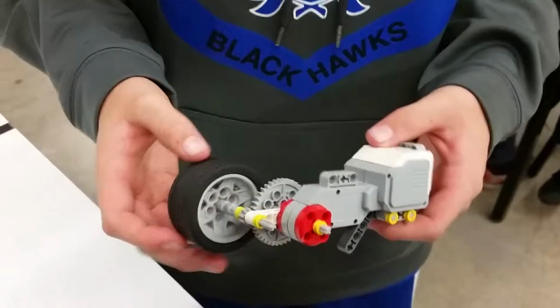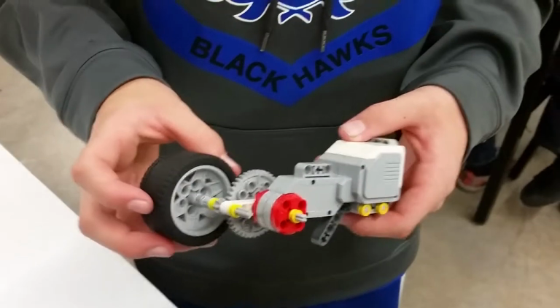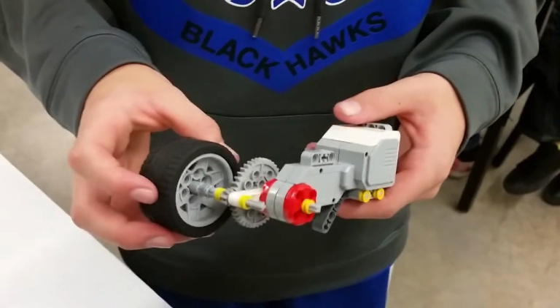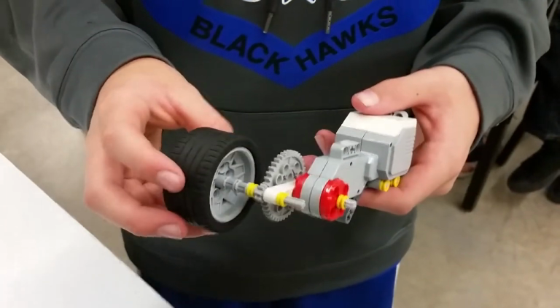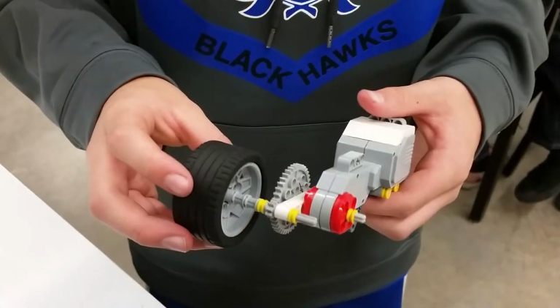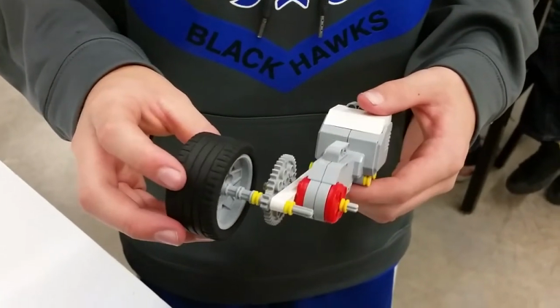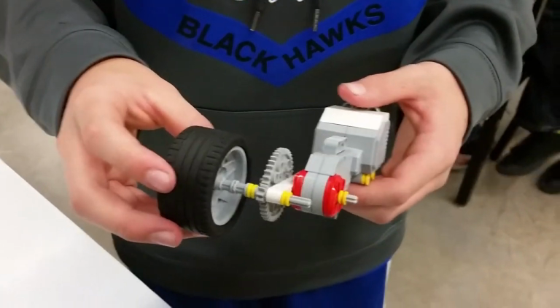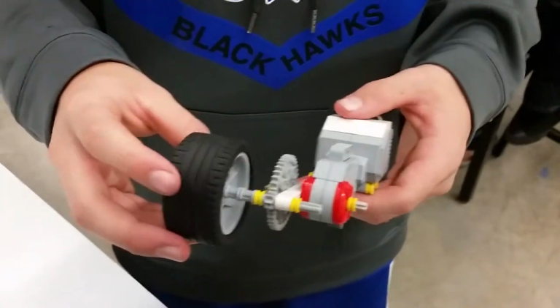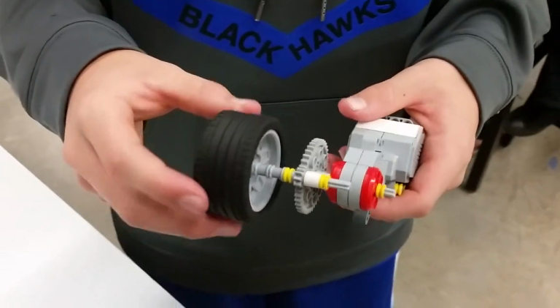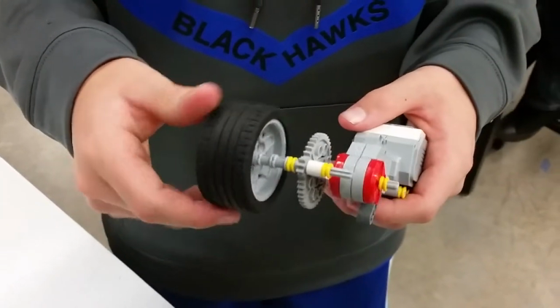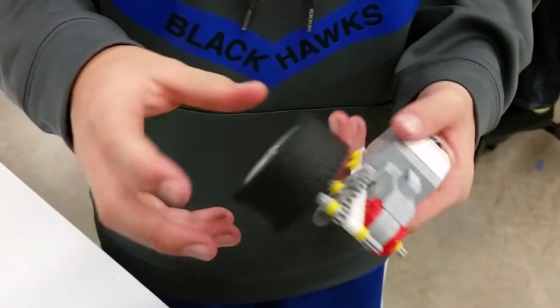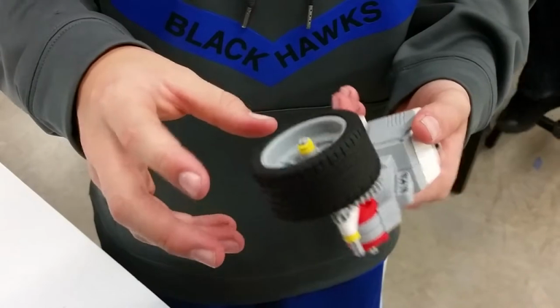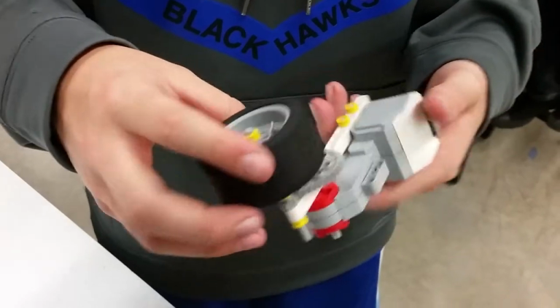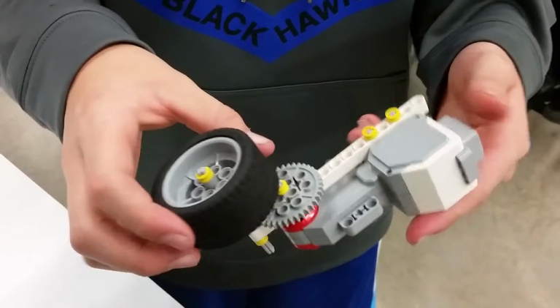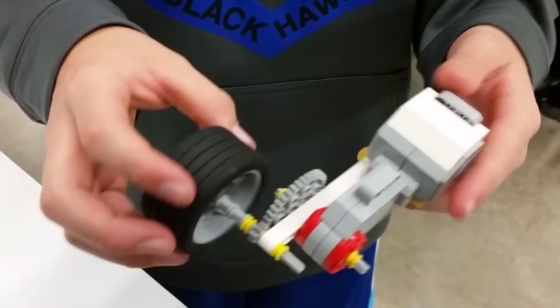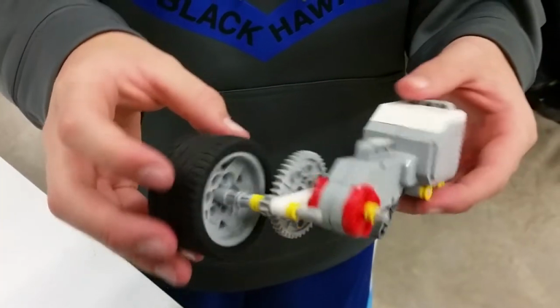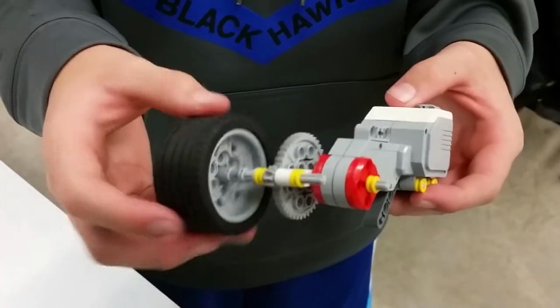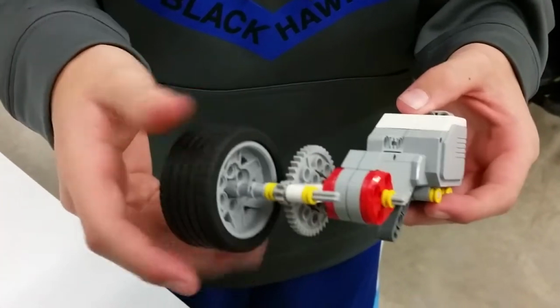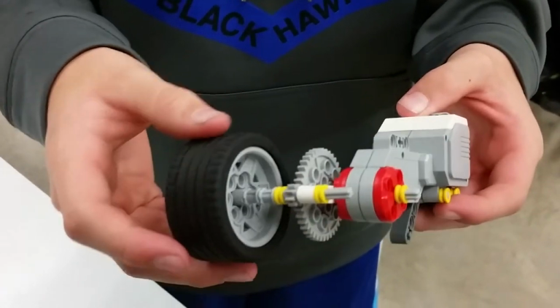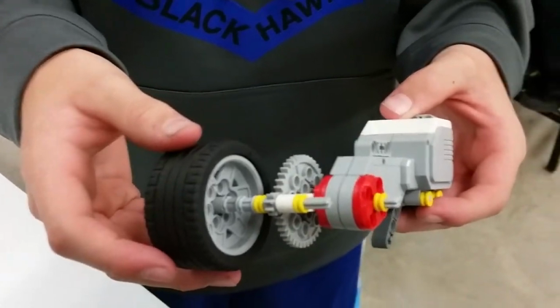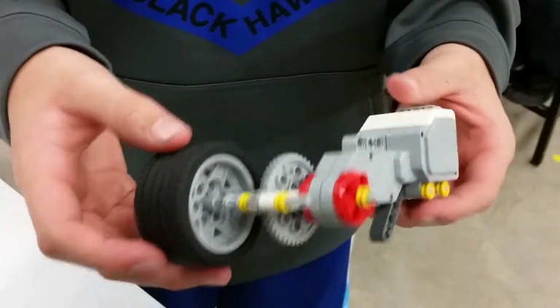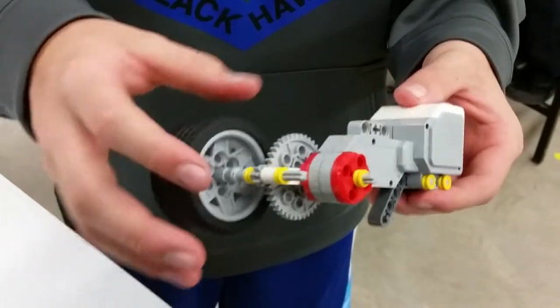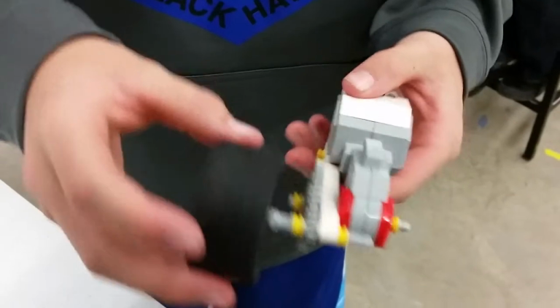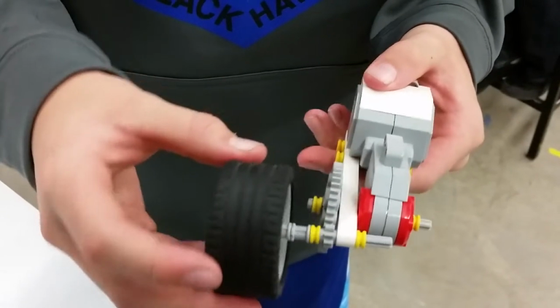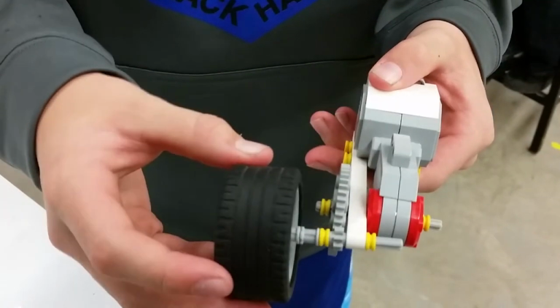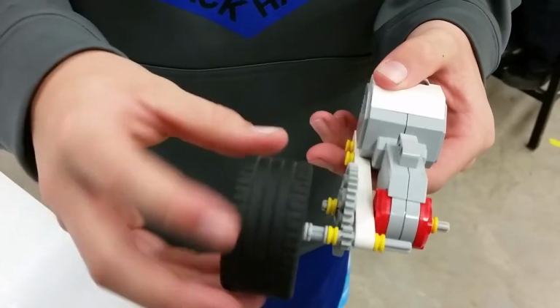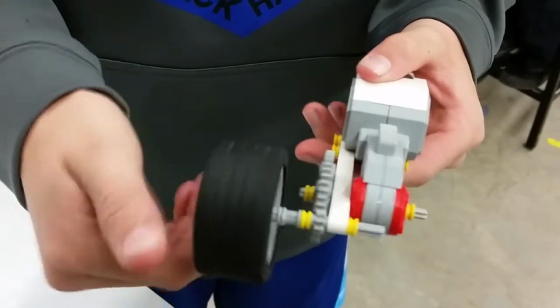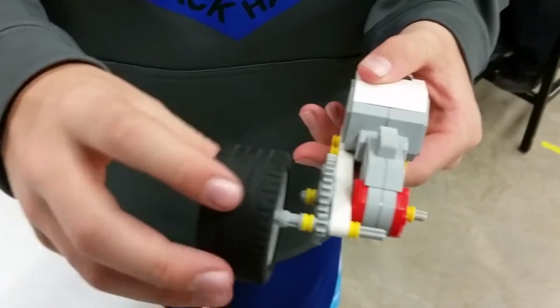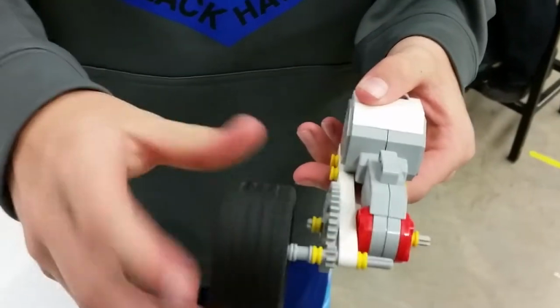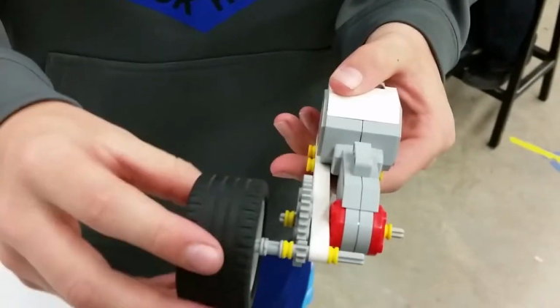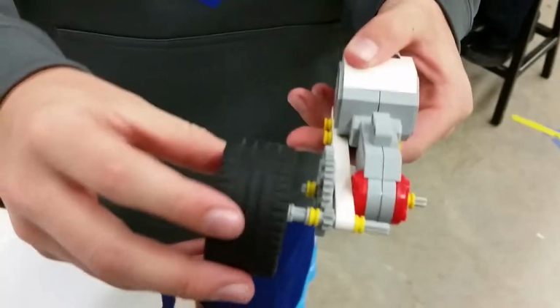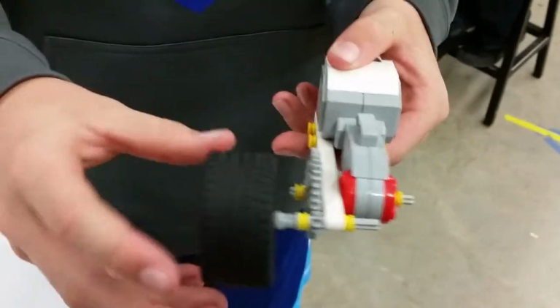Okay, show me what you have and tell us what your question is. My question was, how do I make this not as wobbly? Like, when it rolls, it's super wobbly.